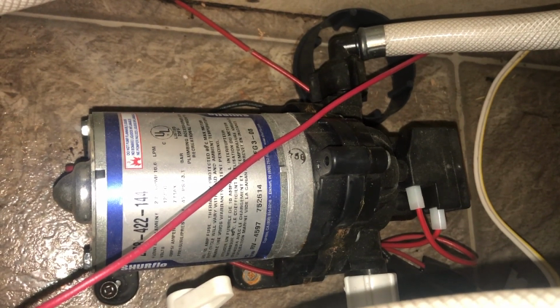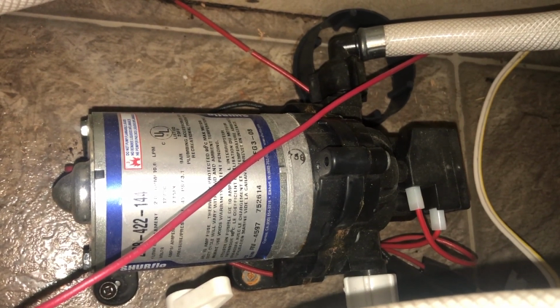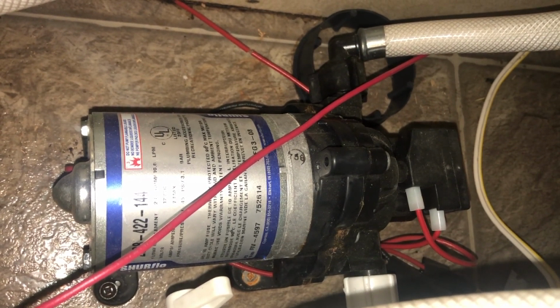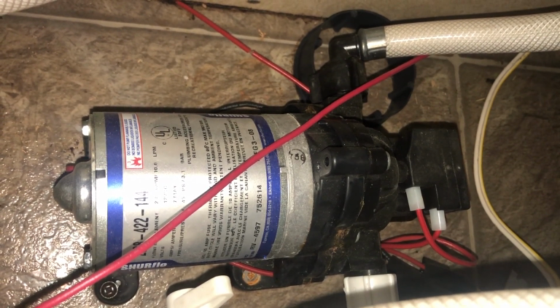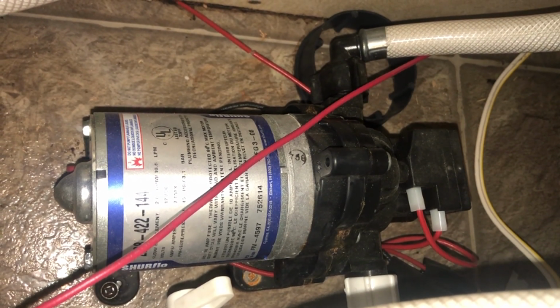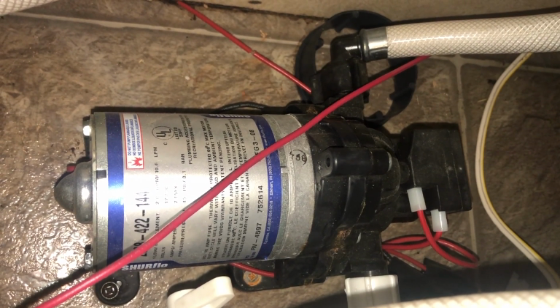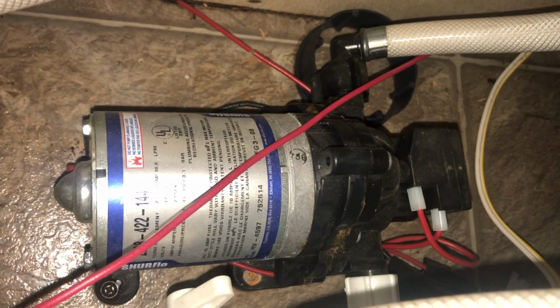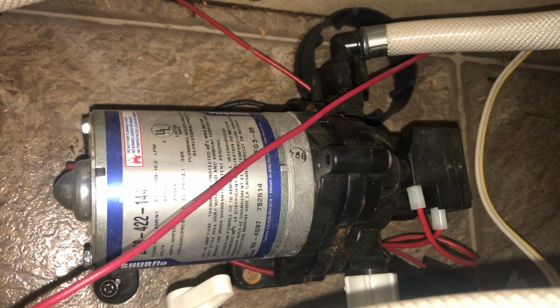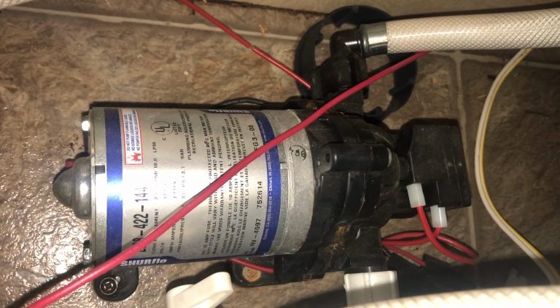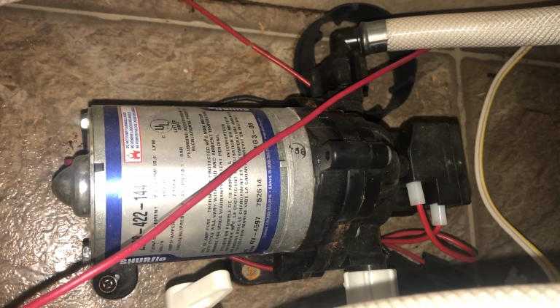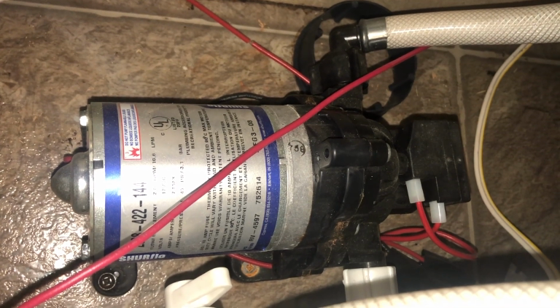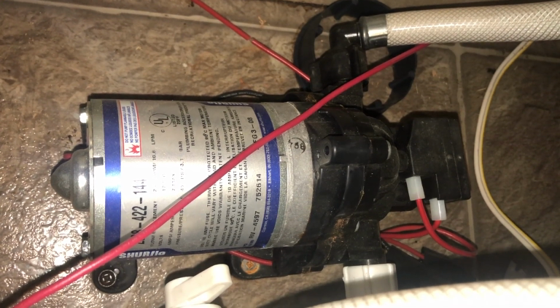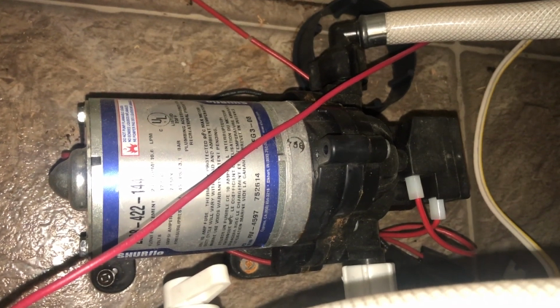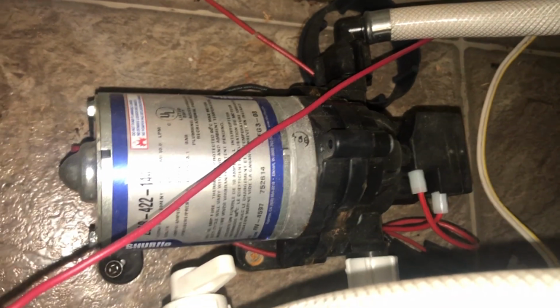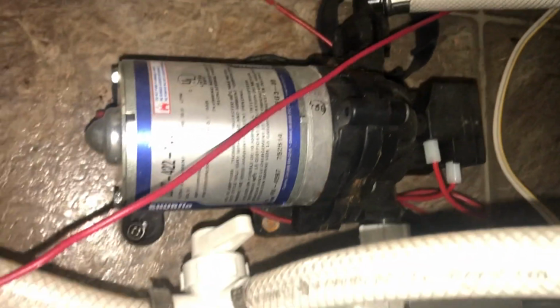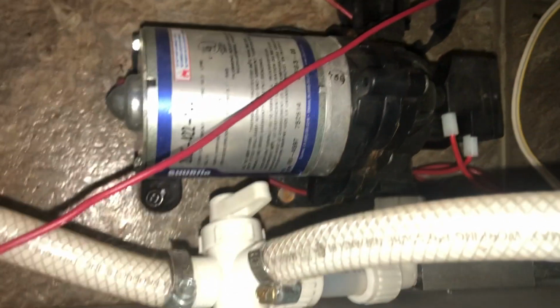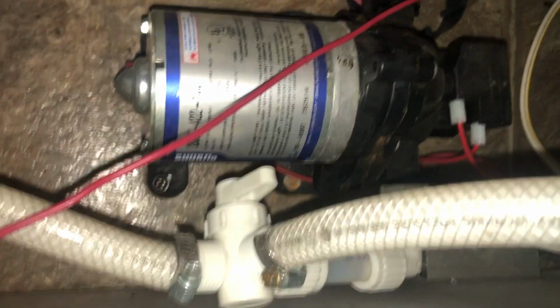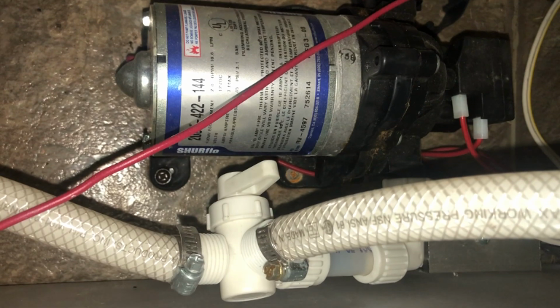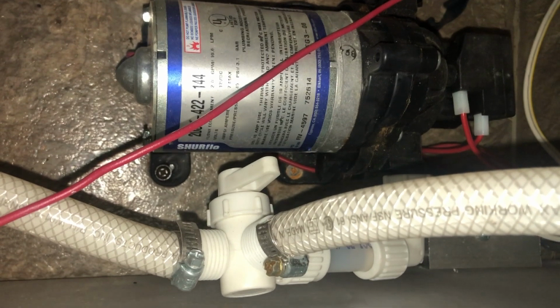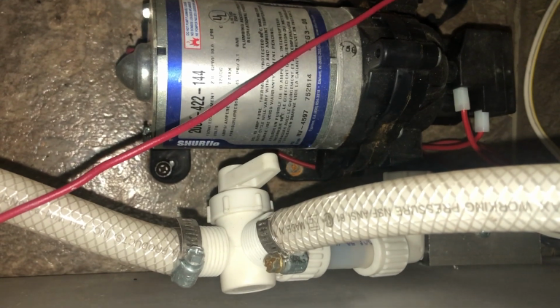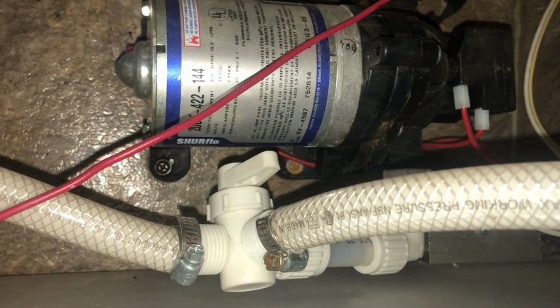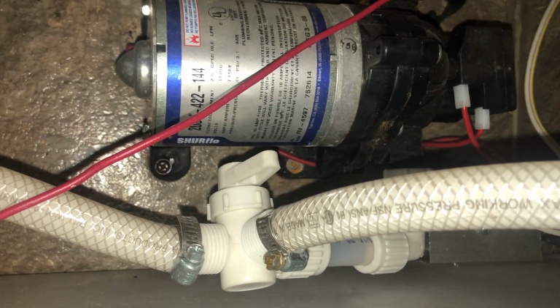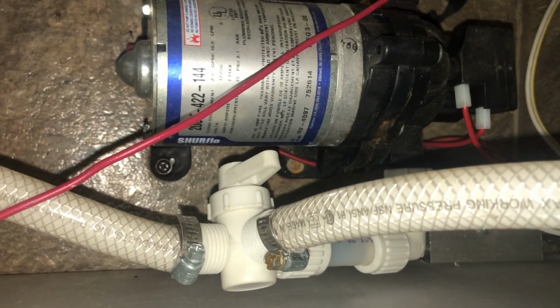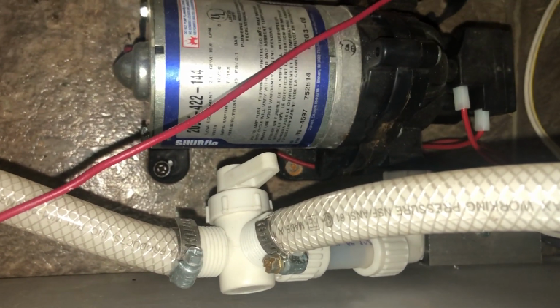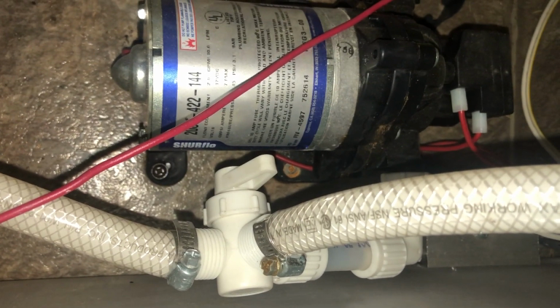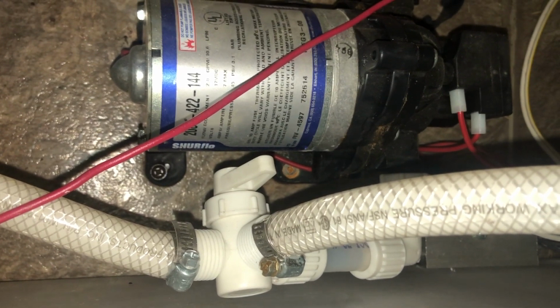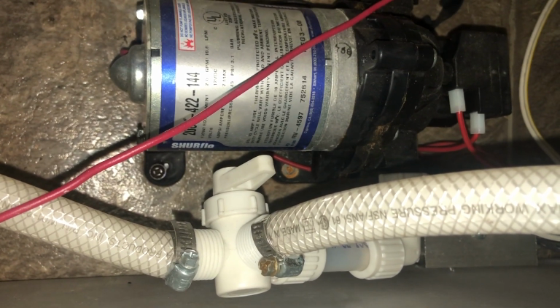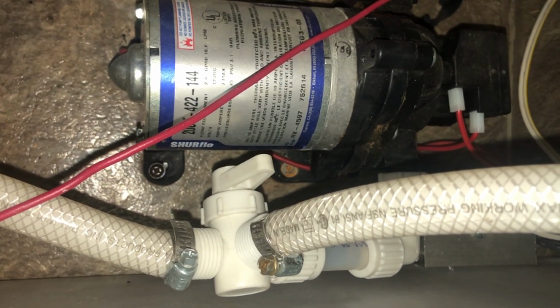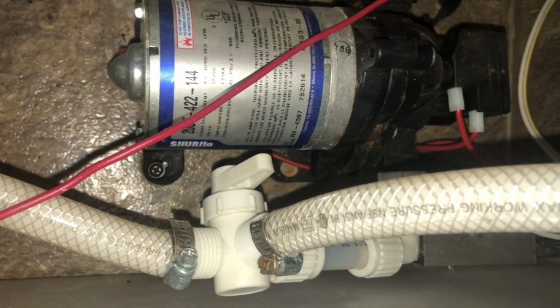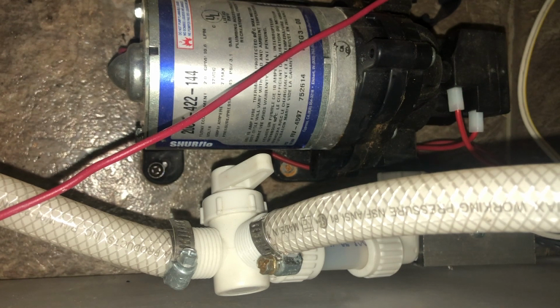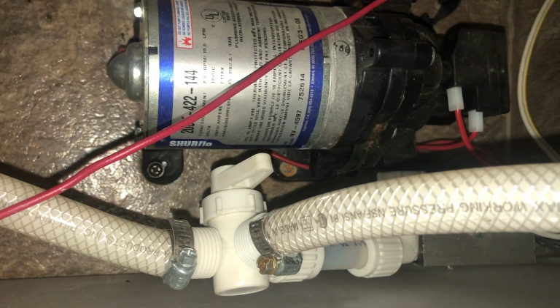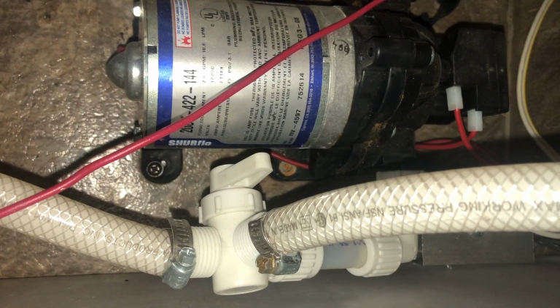Then I work my way out to the very furthest away, which would be the external shower. I'm basically going to run the water to flush the lines until I stop seeing red or orange coming out, and then I know it's filled with fresh water and the antifreeze has been purged.